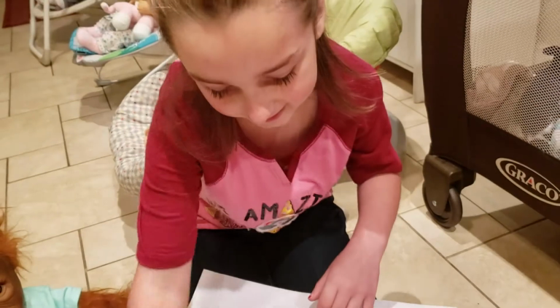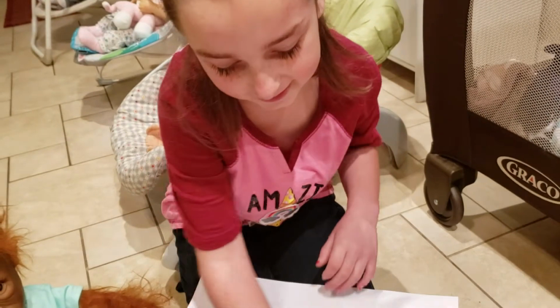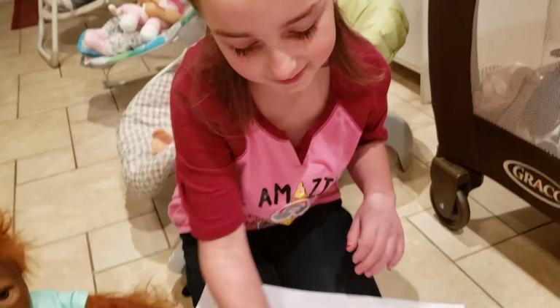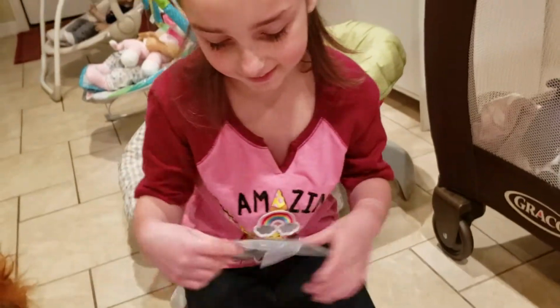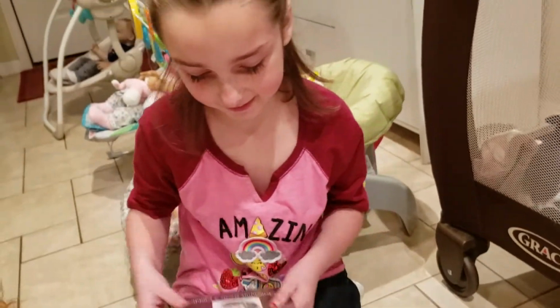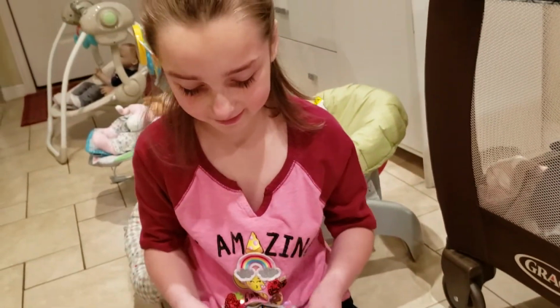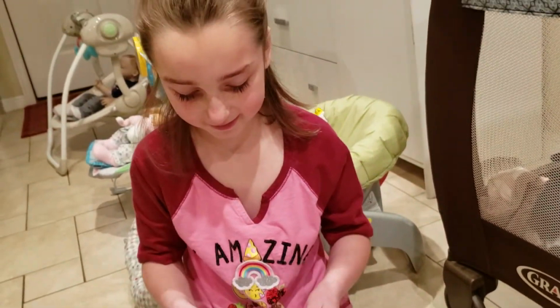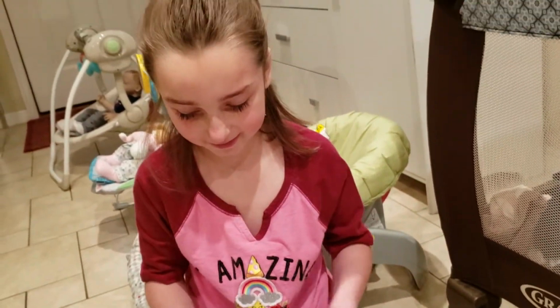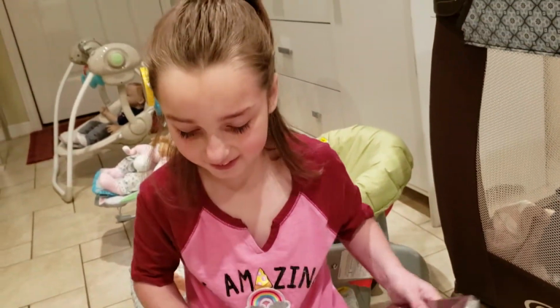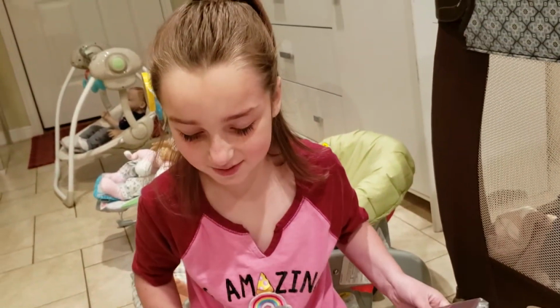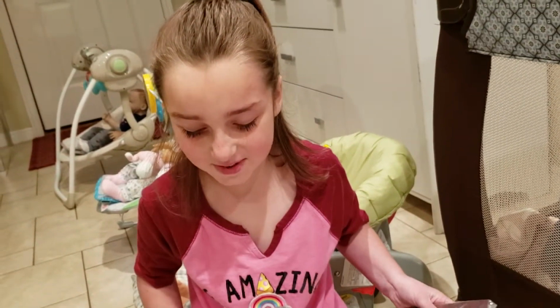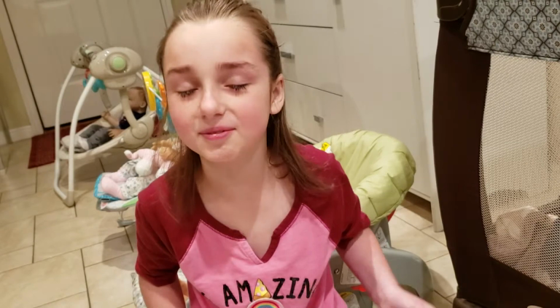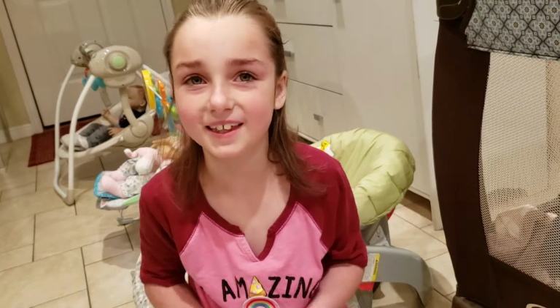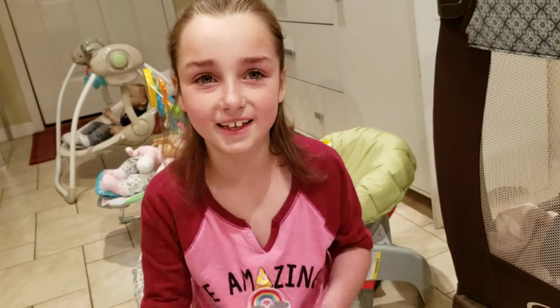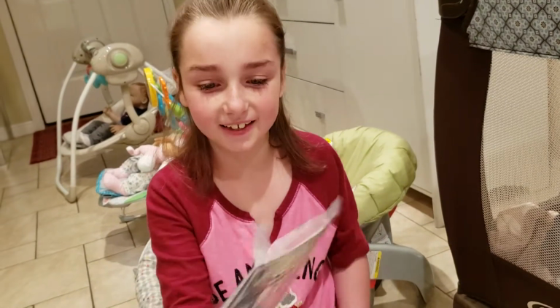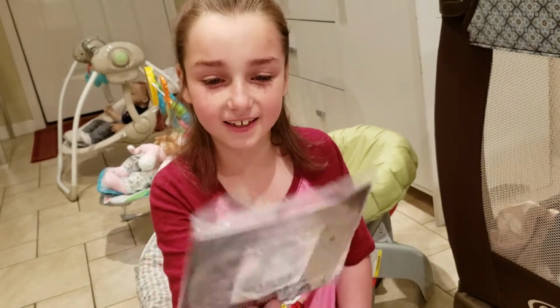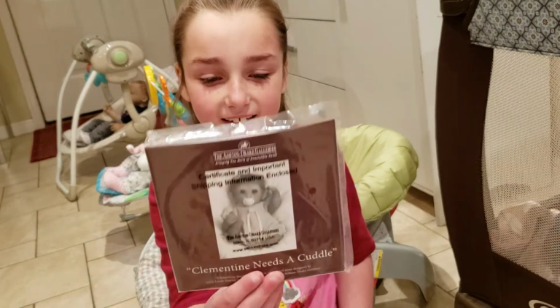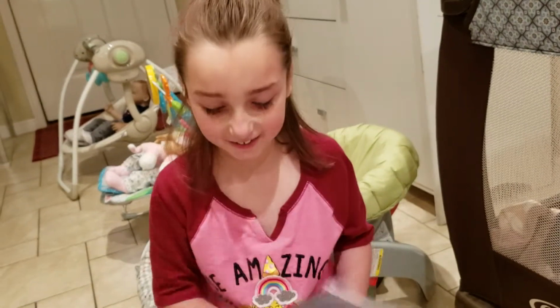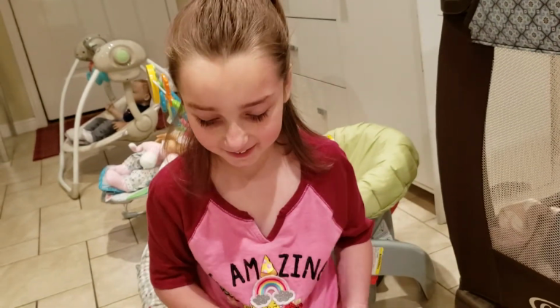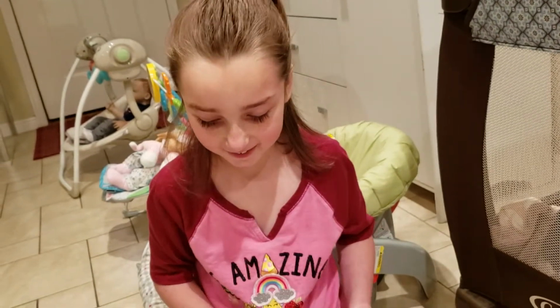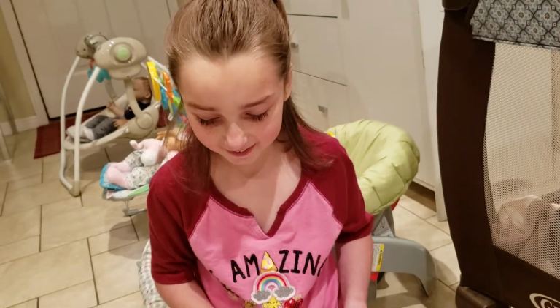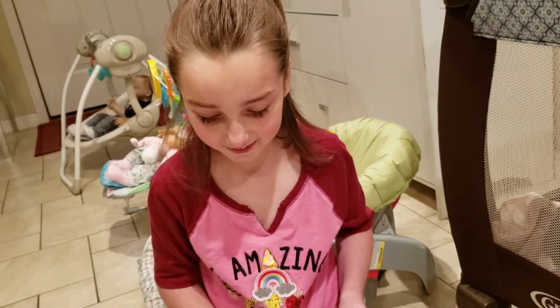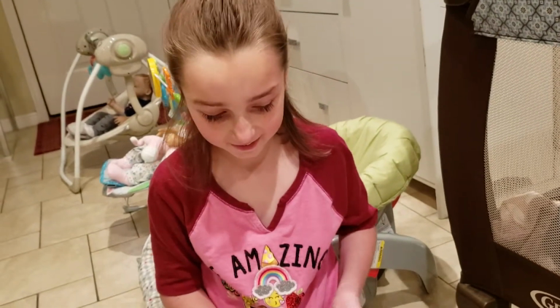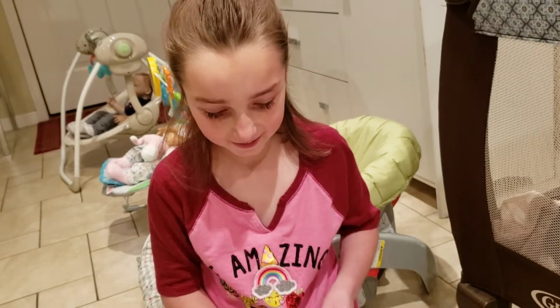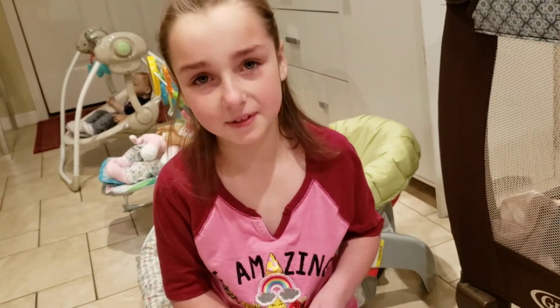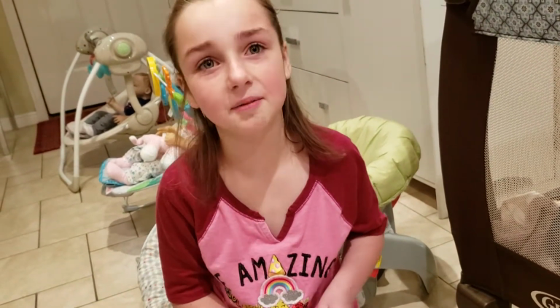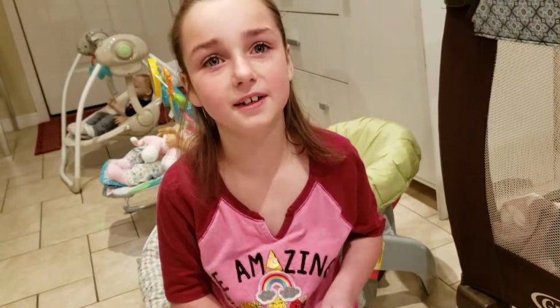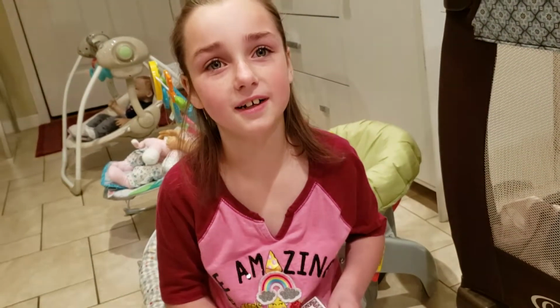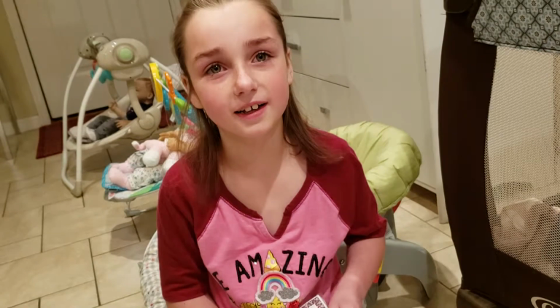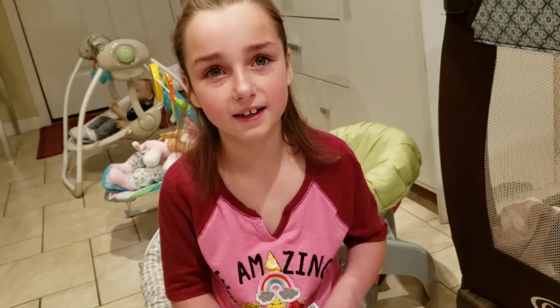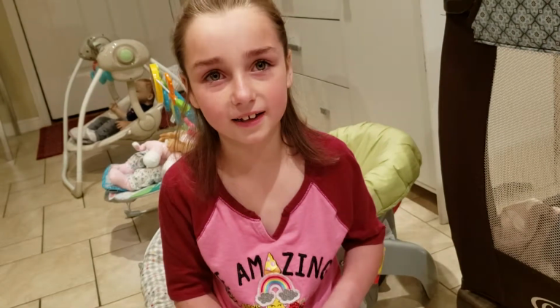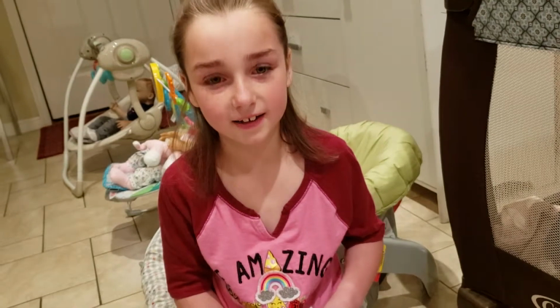What is it, Macy? It's the baby monkey. What's her name? Clementine needs a cuddle.